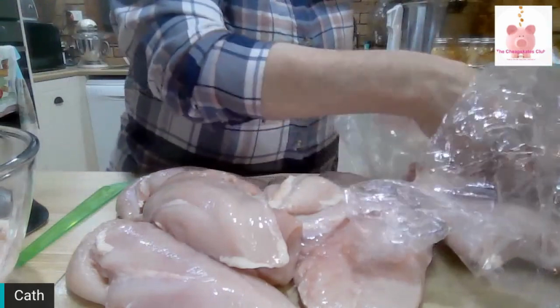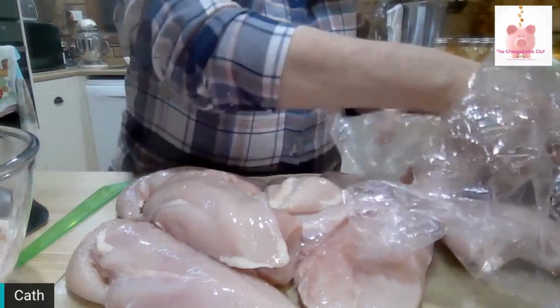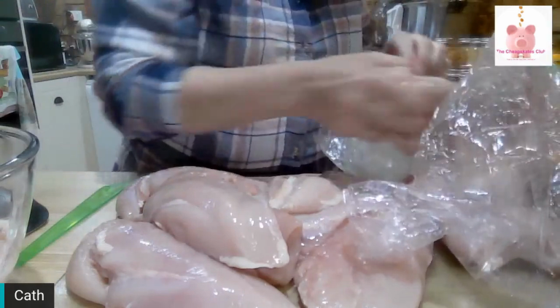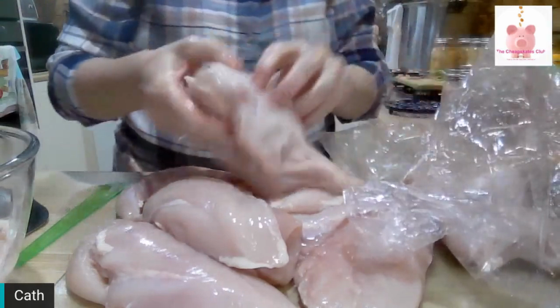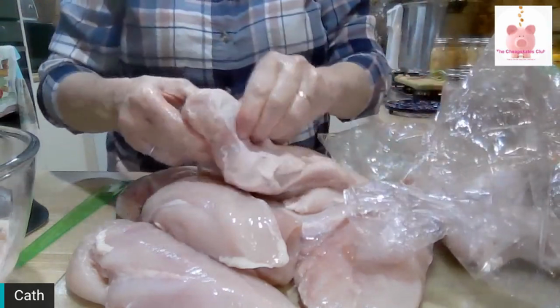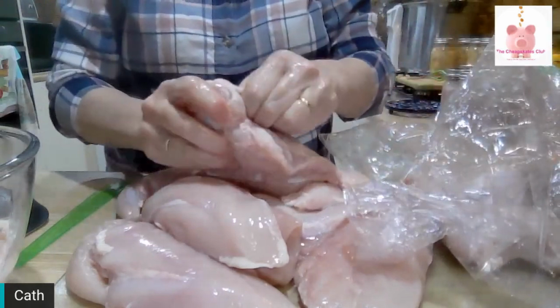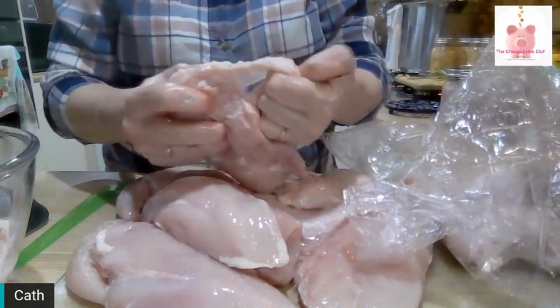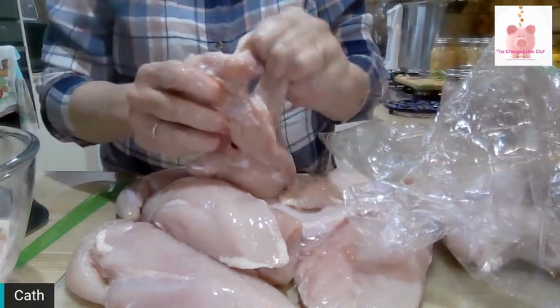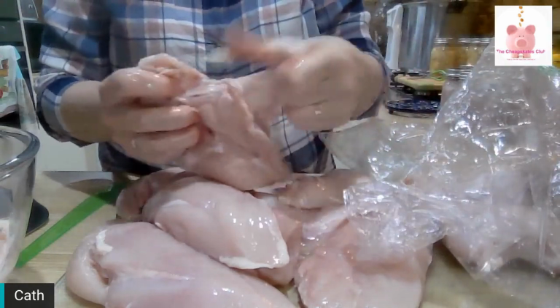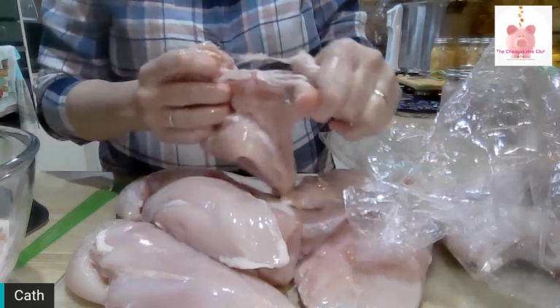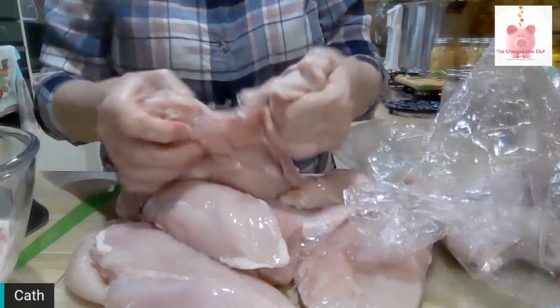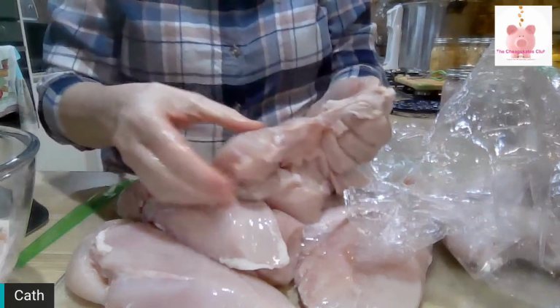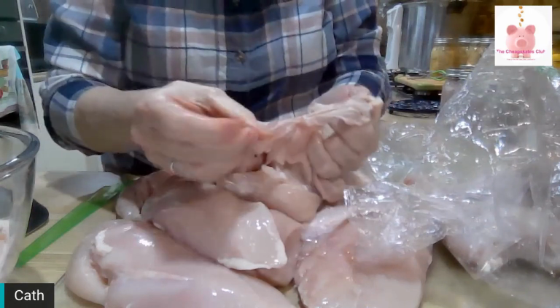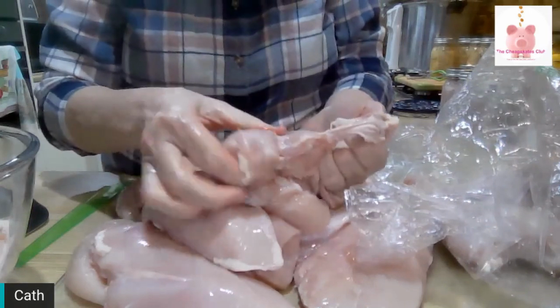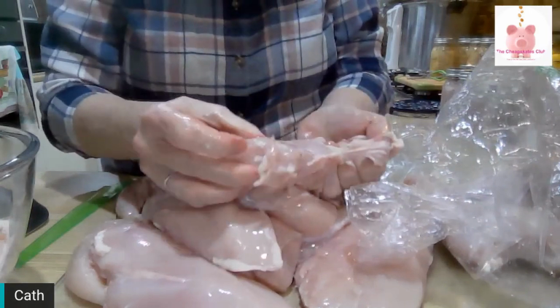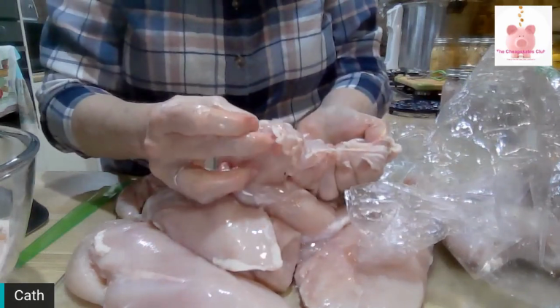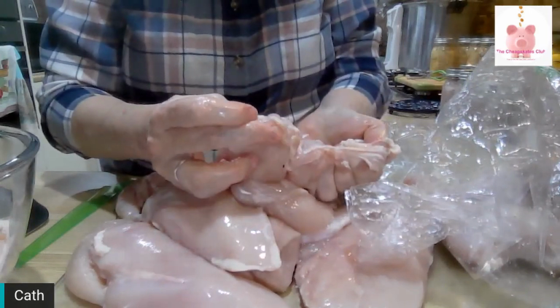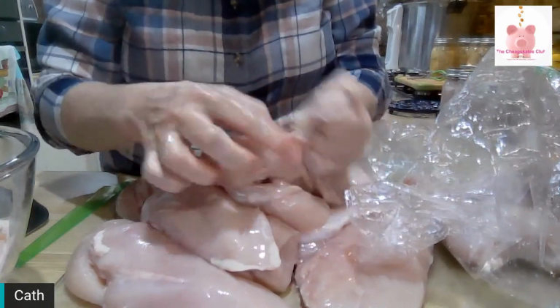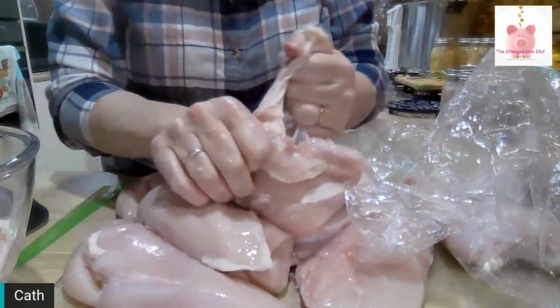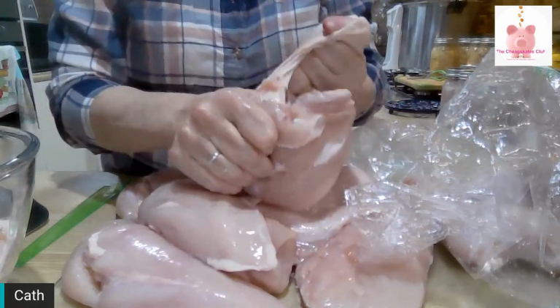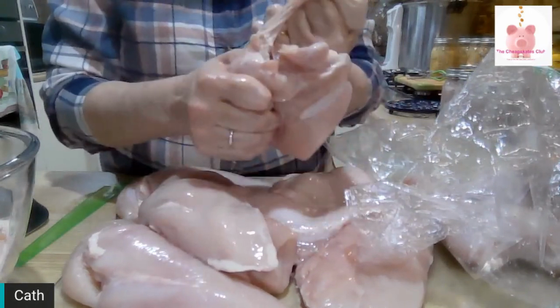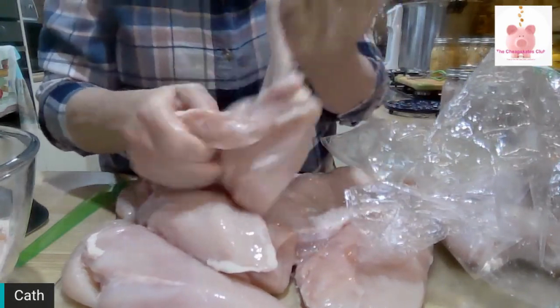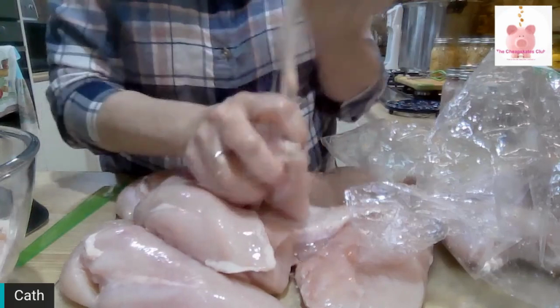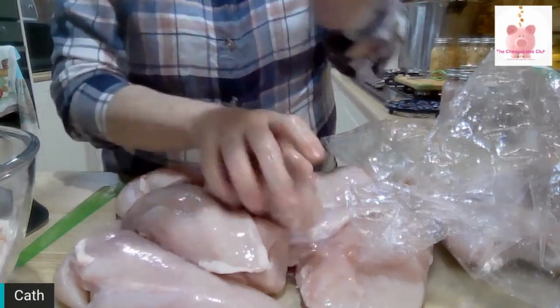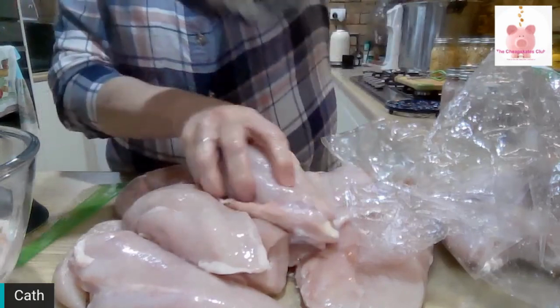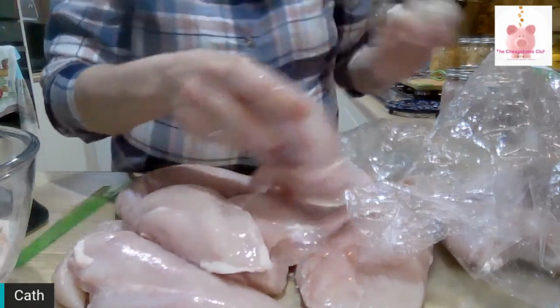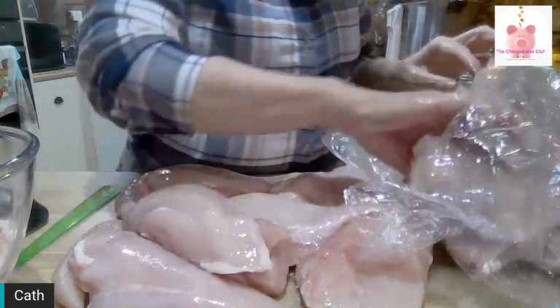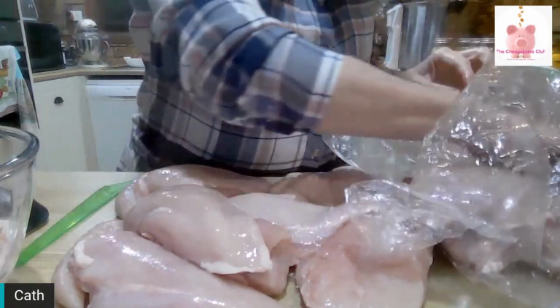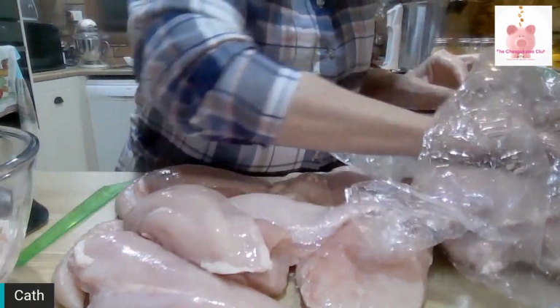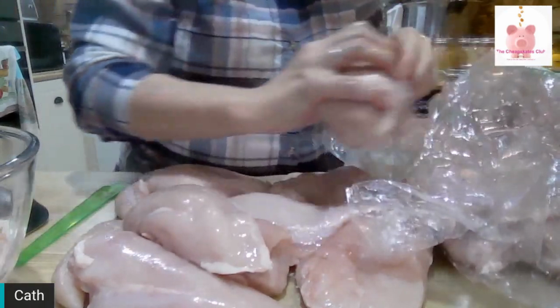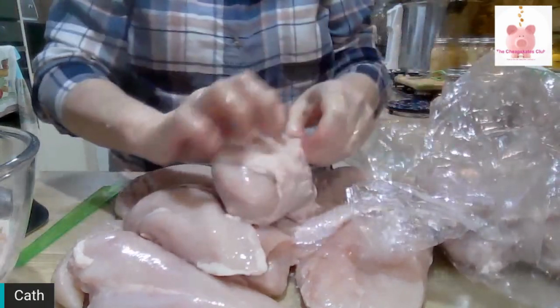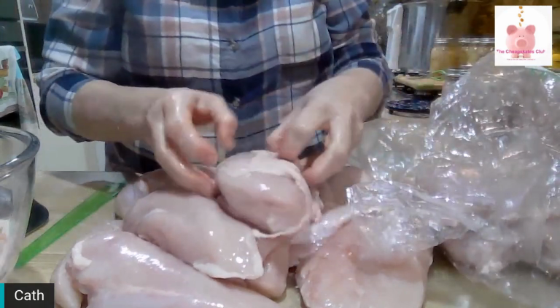You hear the other lid go pop — that's very good. There's another one. That's music to my ears.